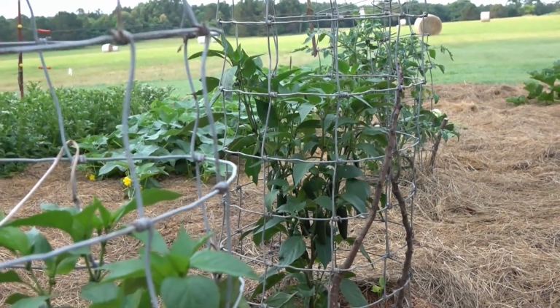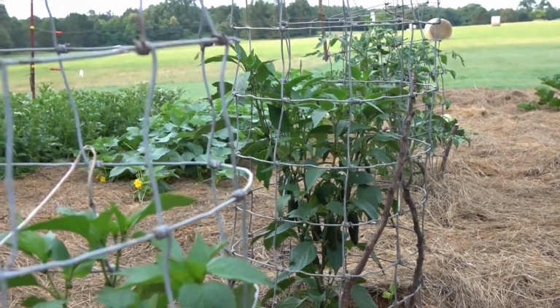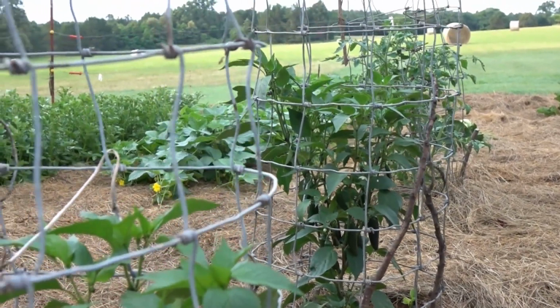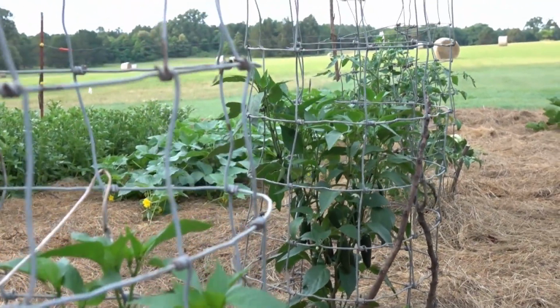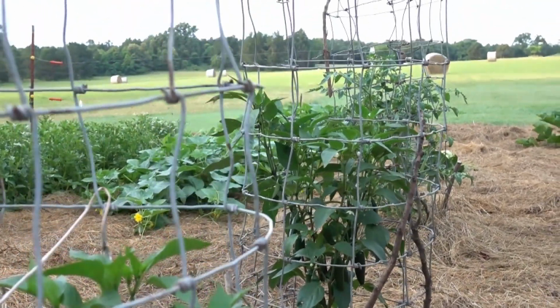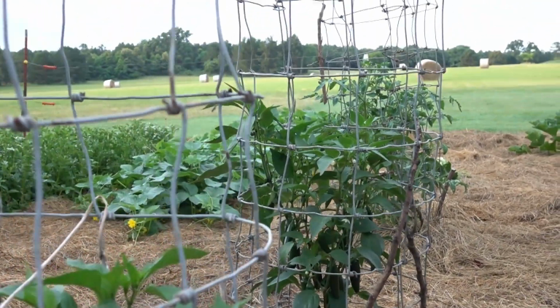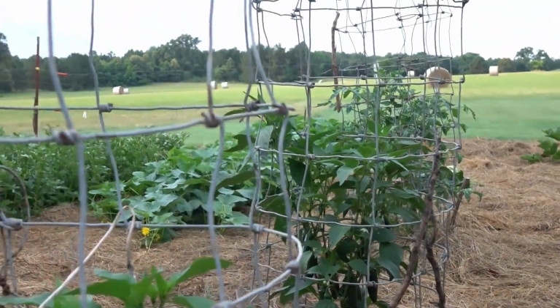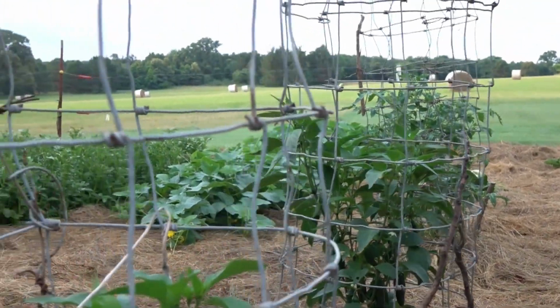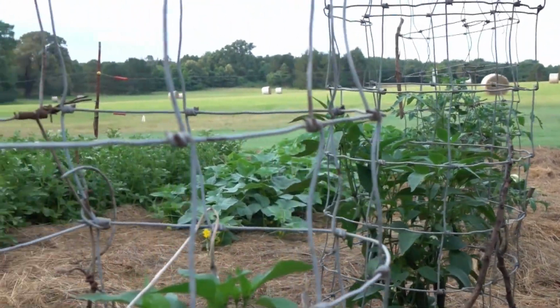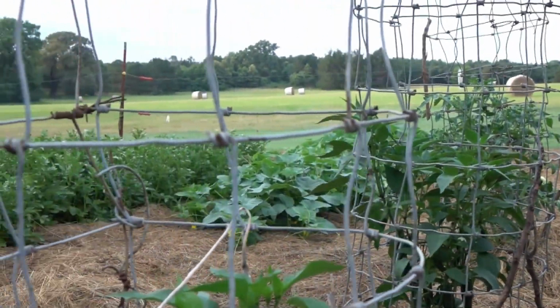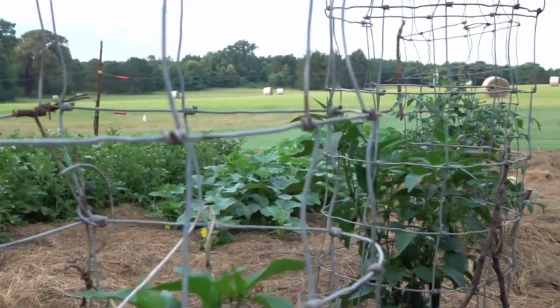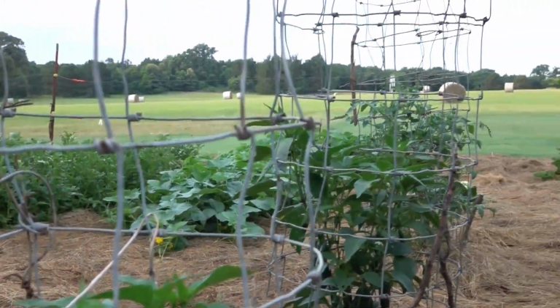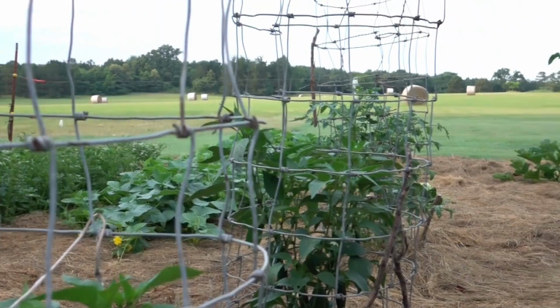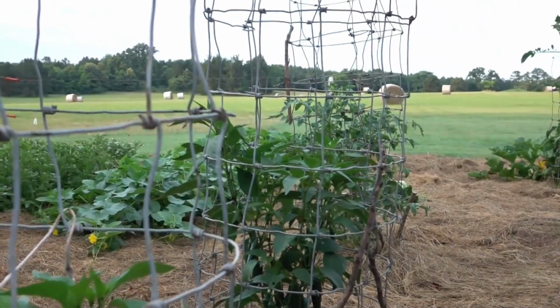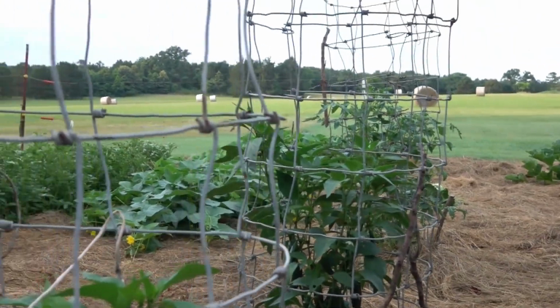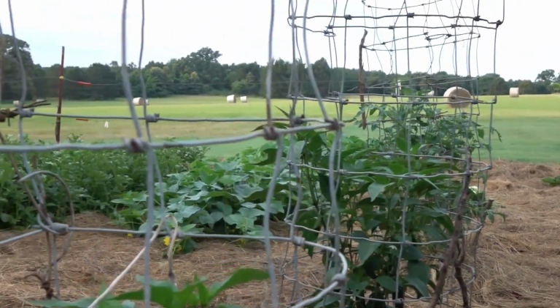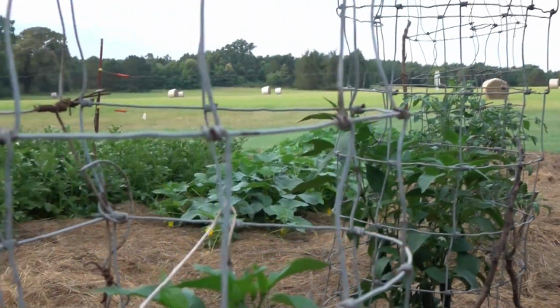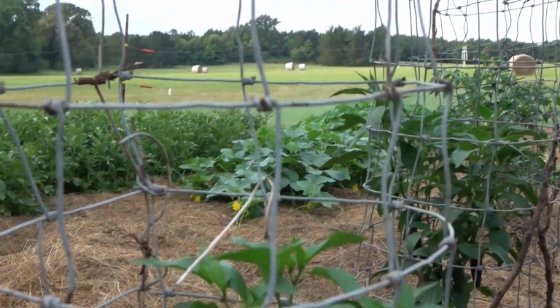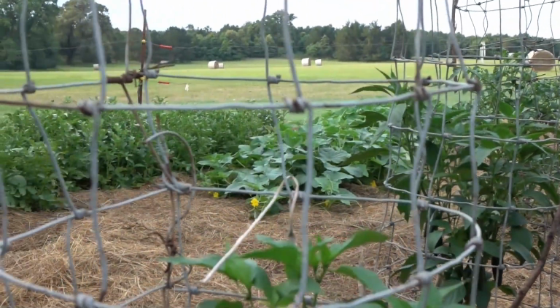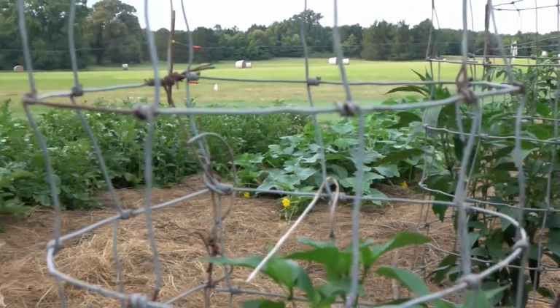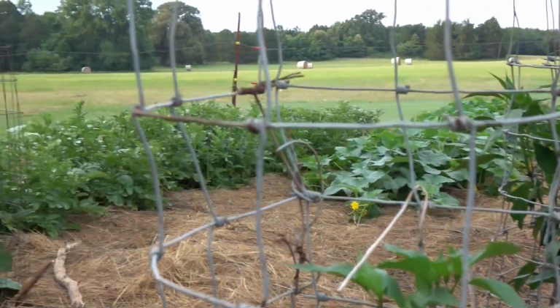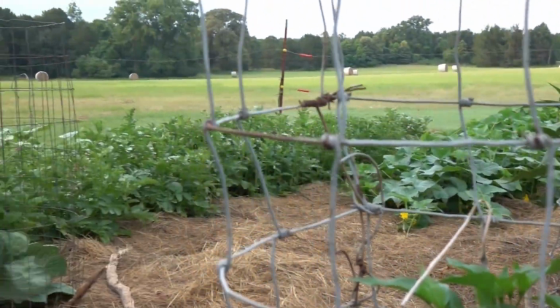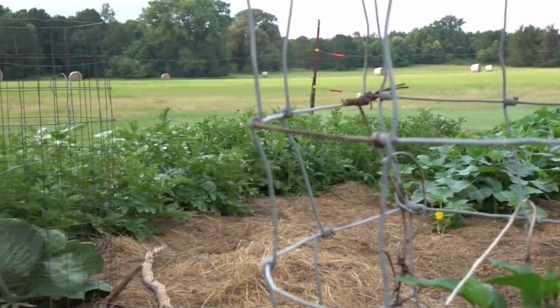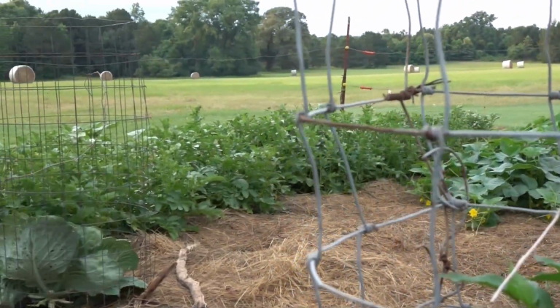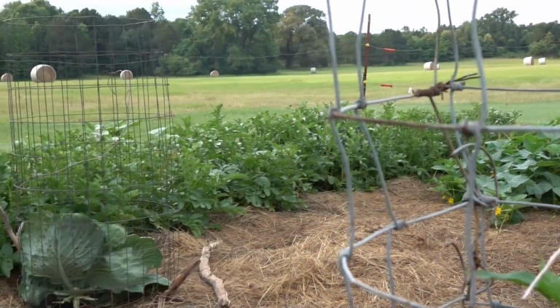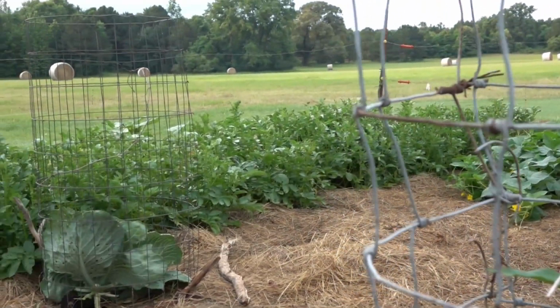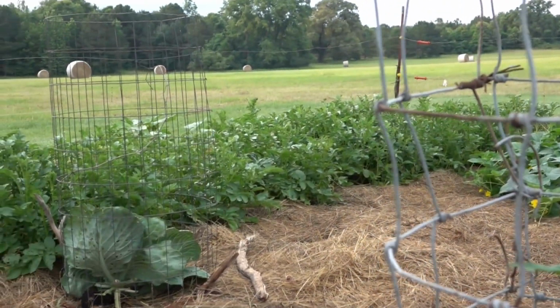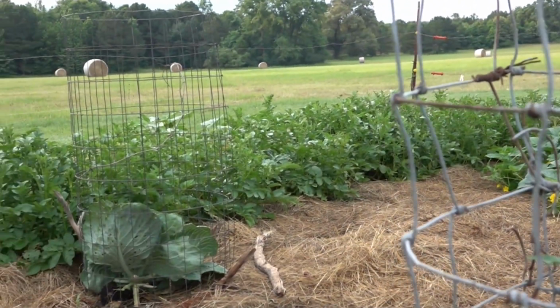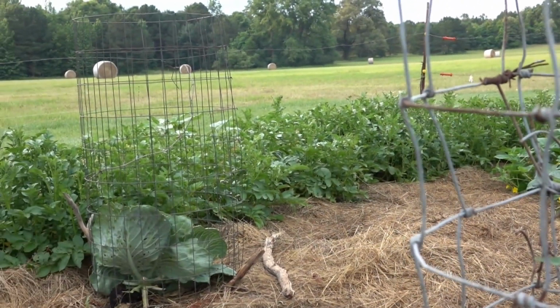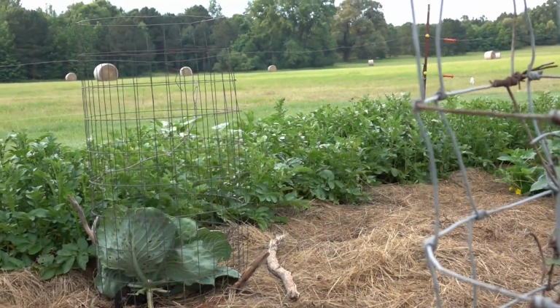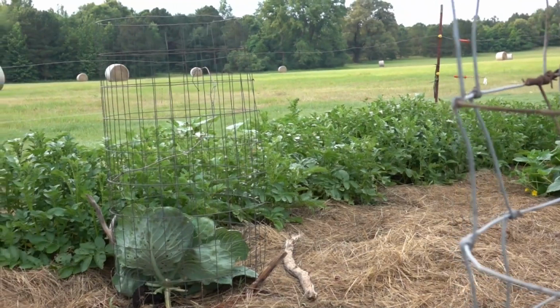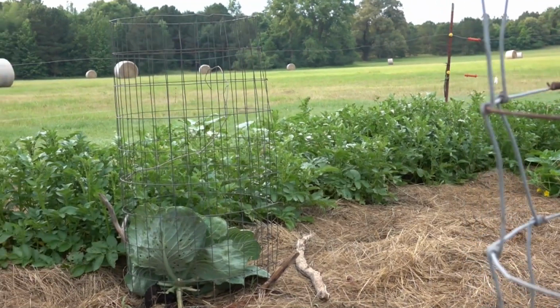We have eight ball squash, bell peppers, and potatoes and sunflowers there on the end that we started from seed.